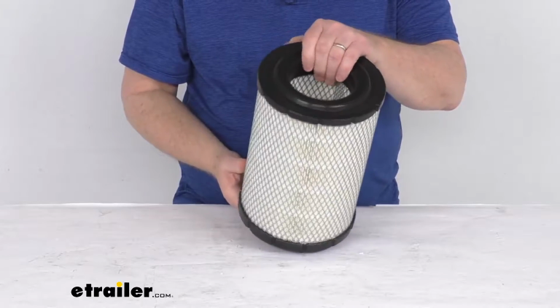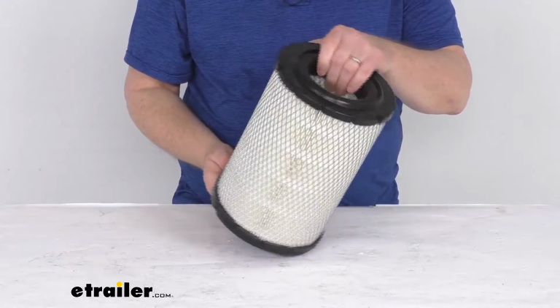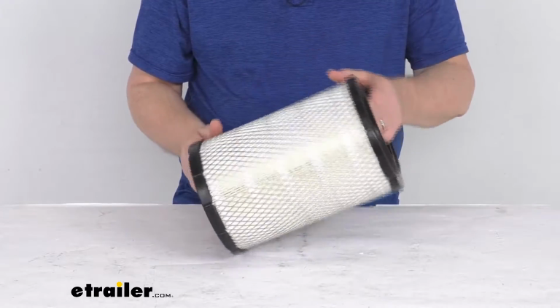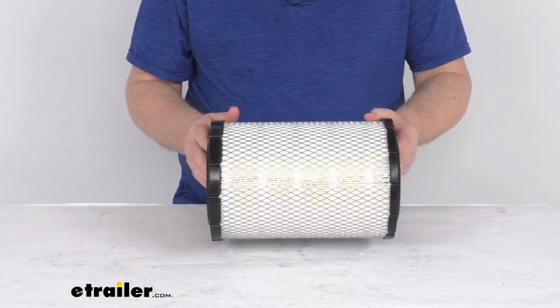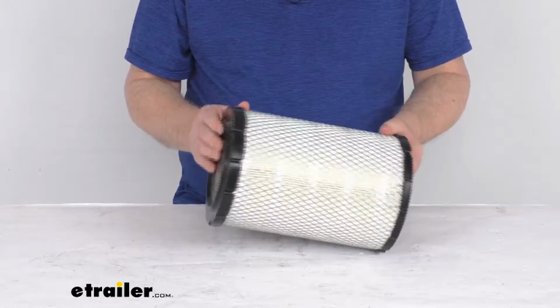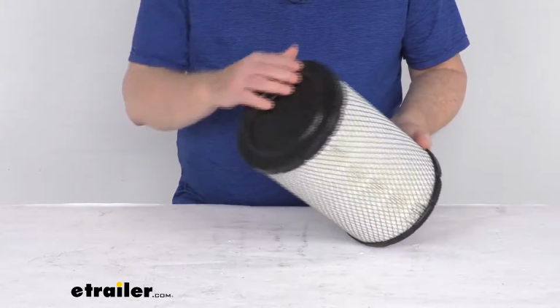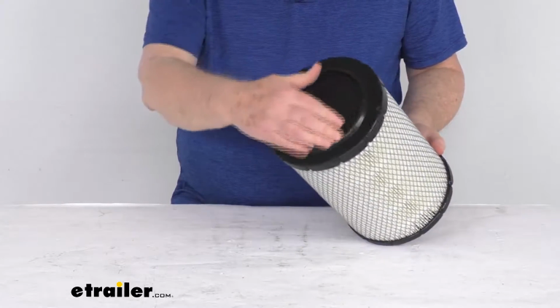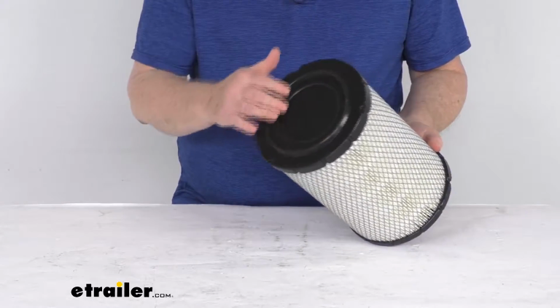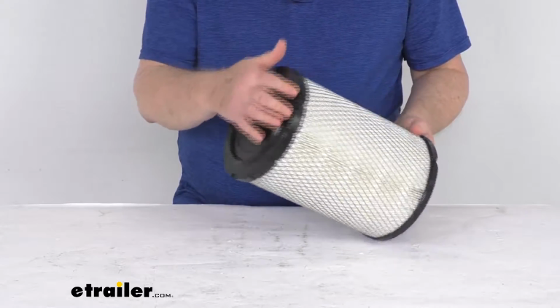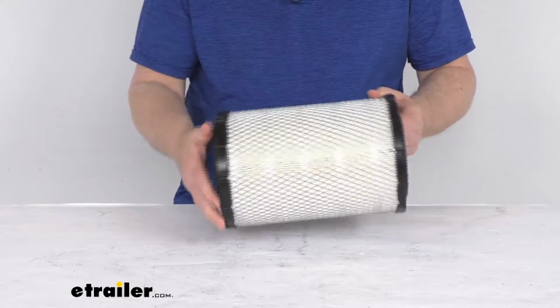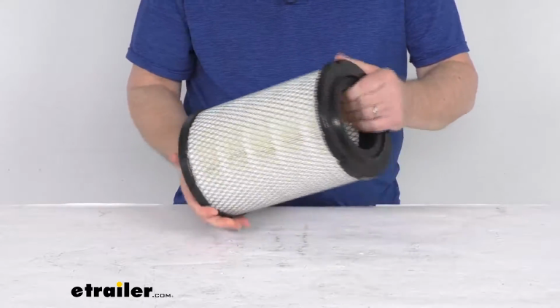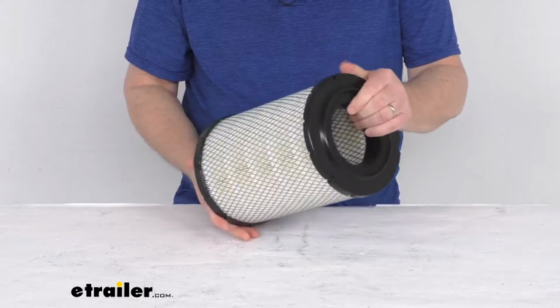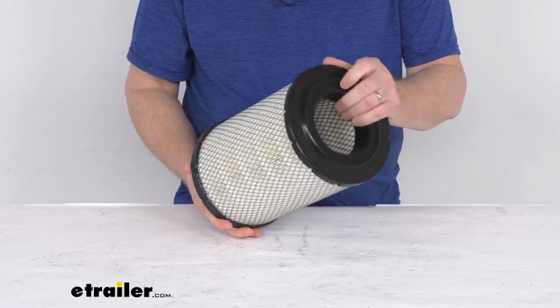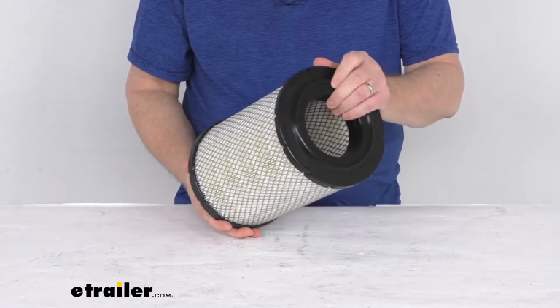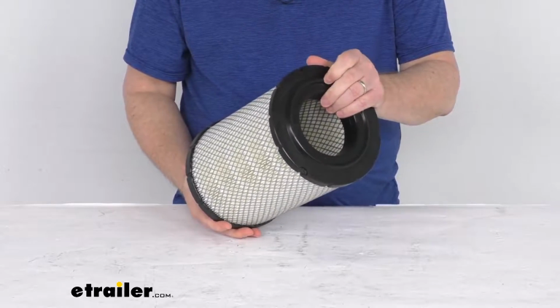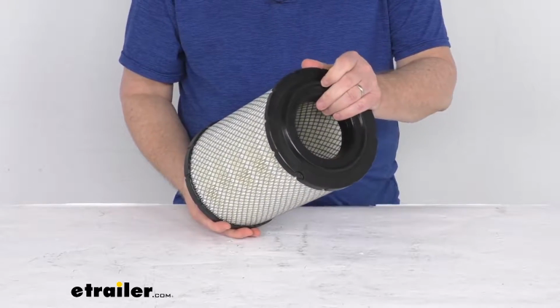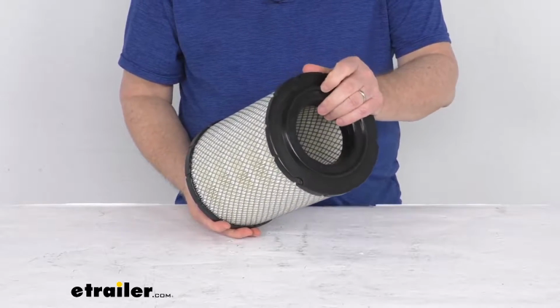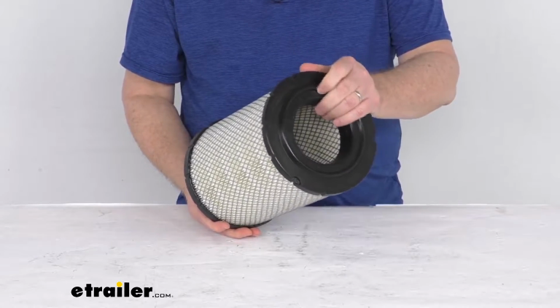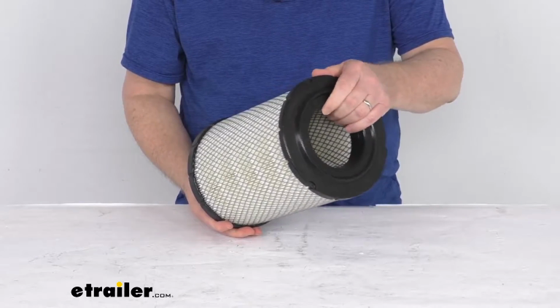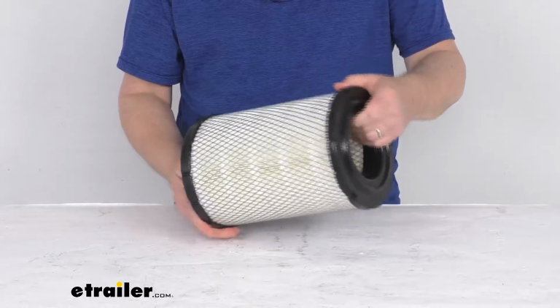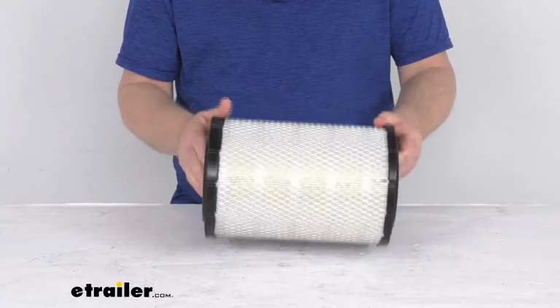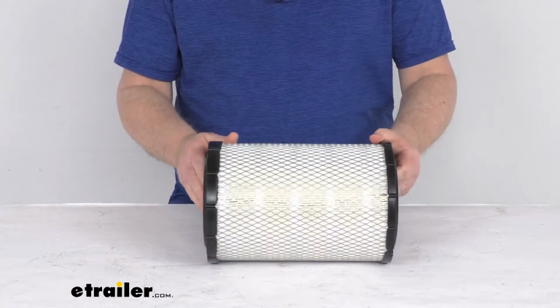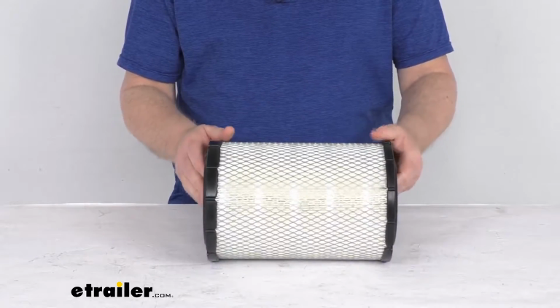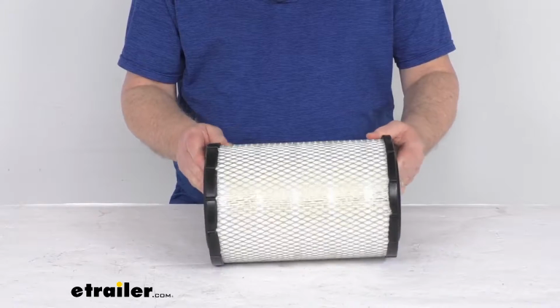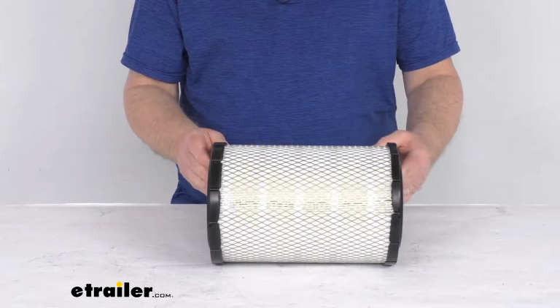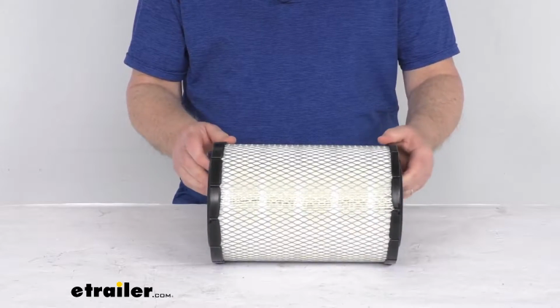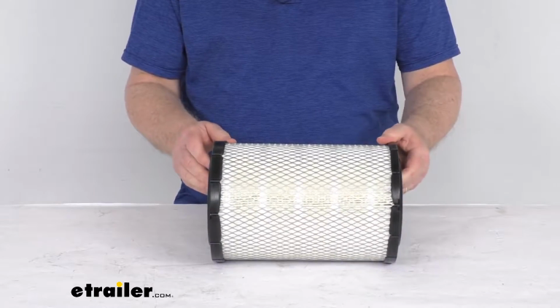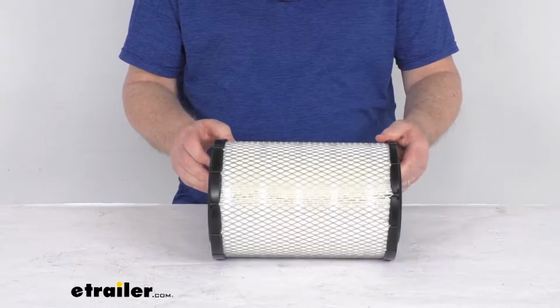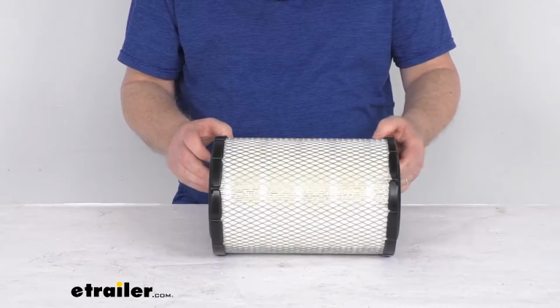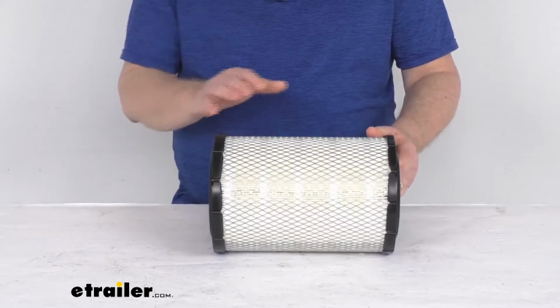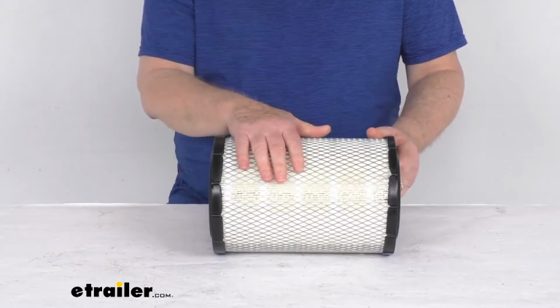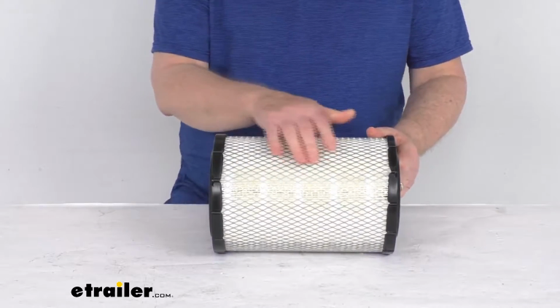It easily installs in your engine's air filter housing and uses a silicone sealing gasket on each end to ensure a strong seal between the filter and the air intake box. This is for a quantity of one single-use engine air filter.